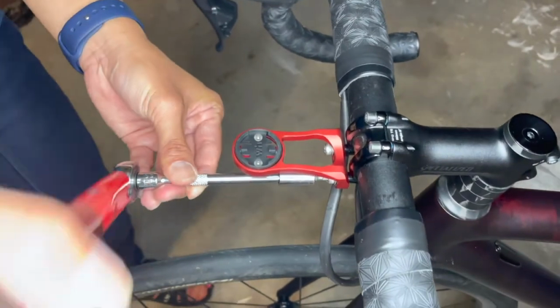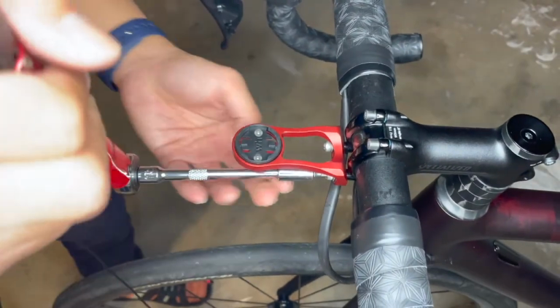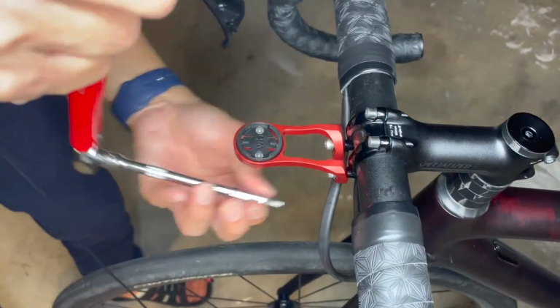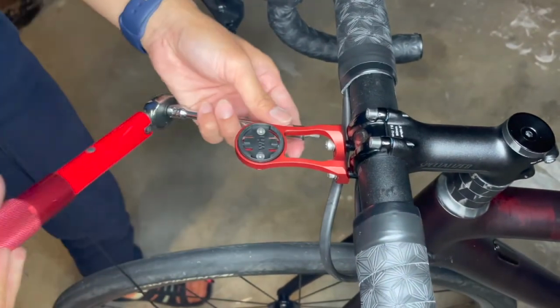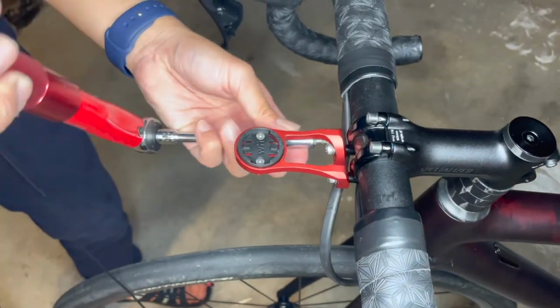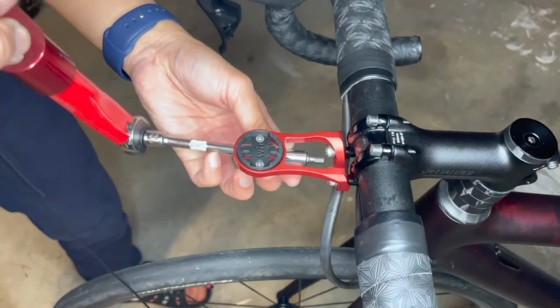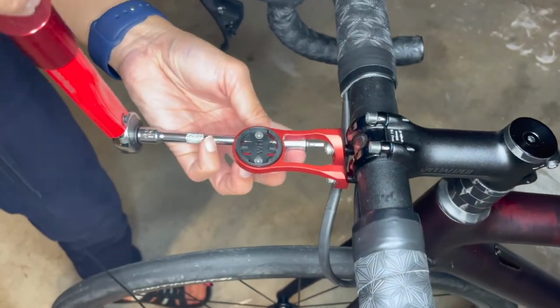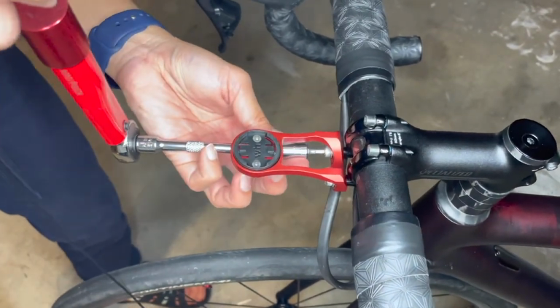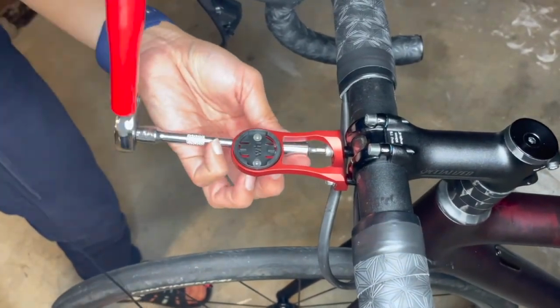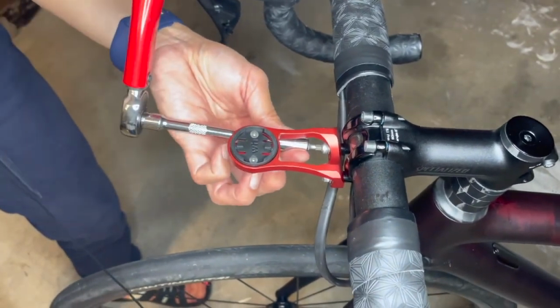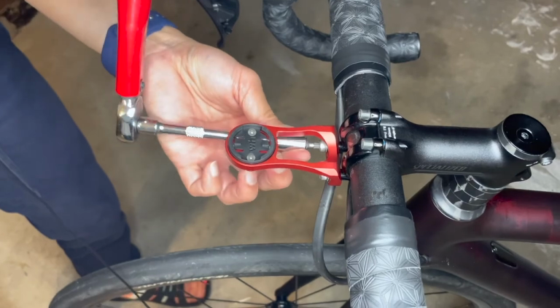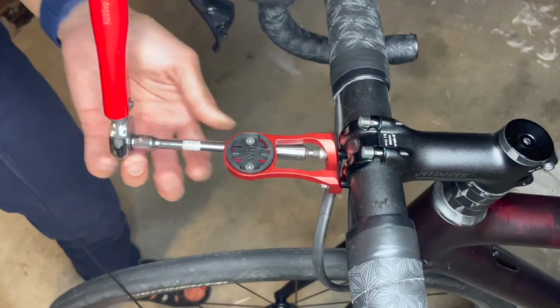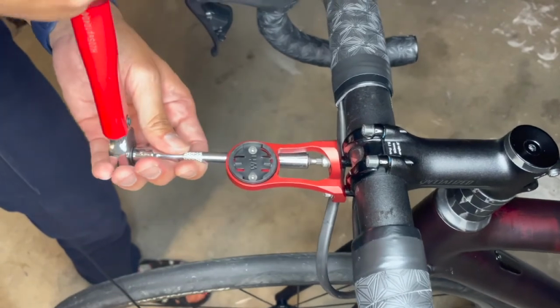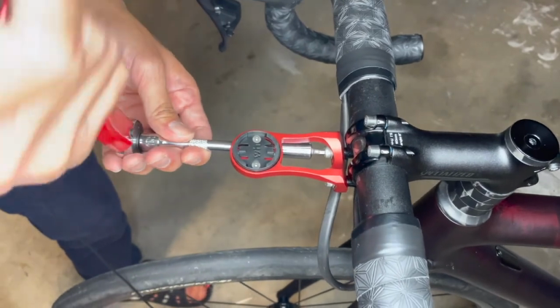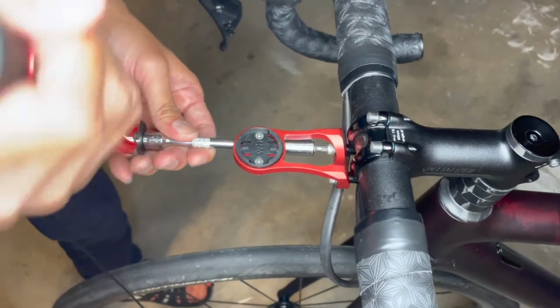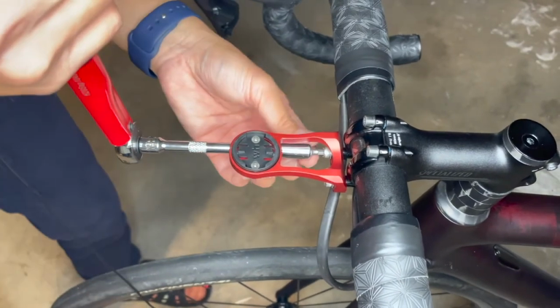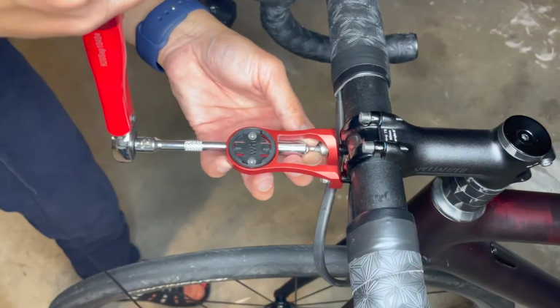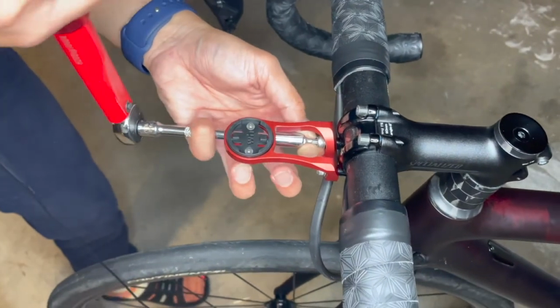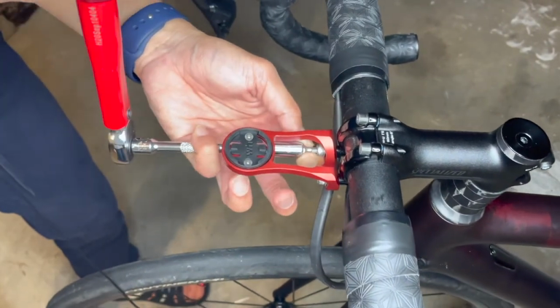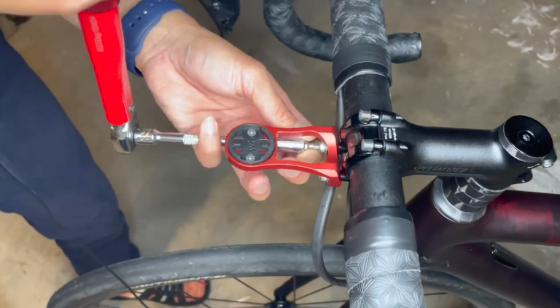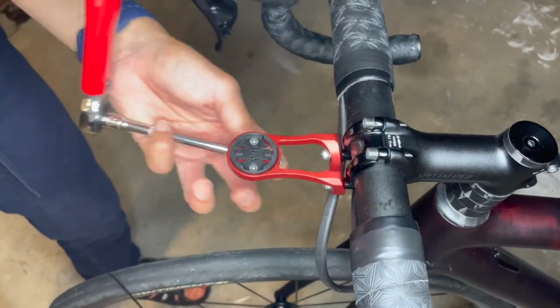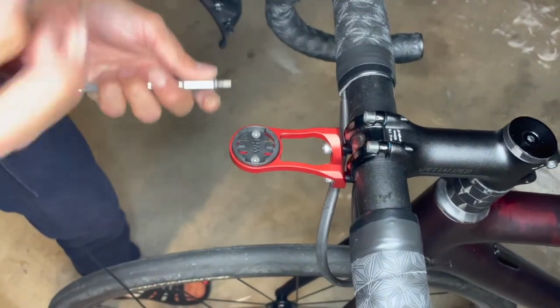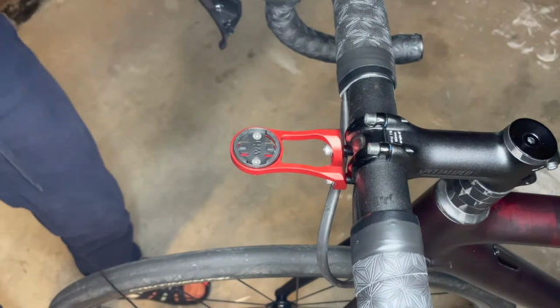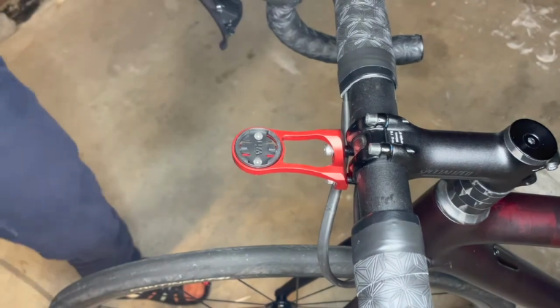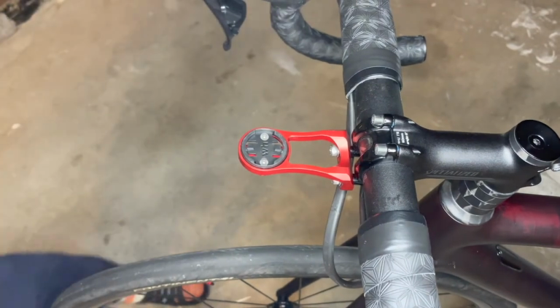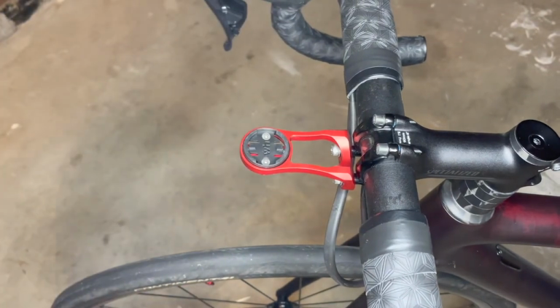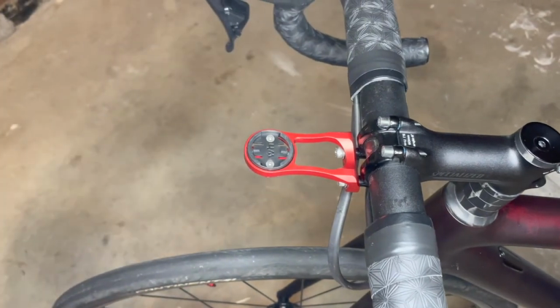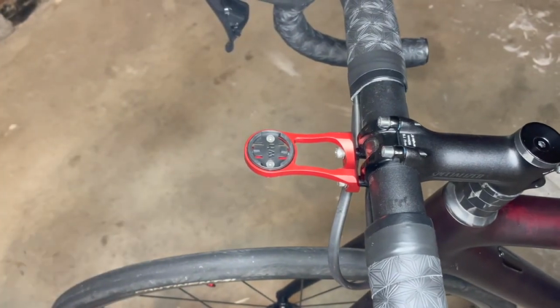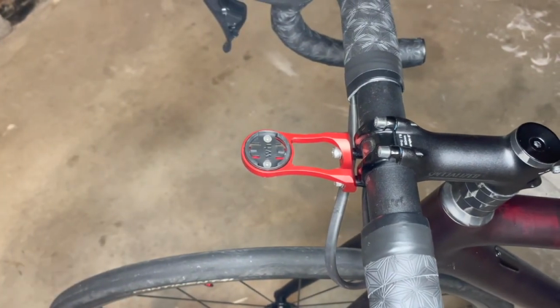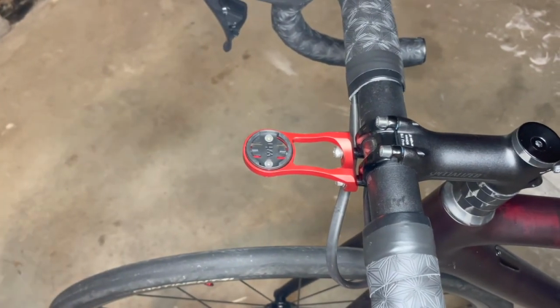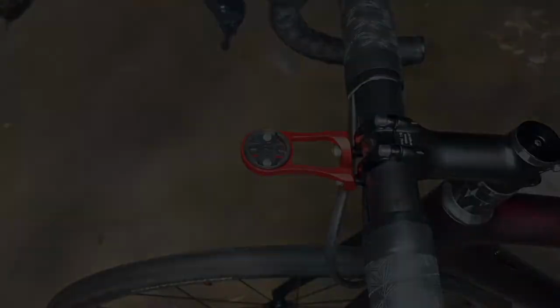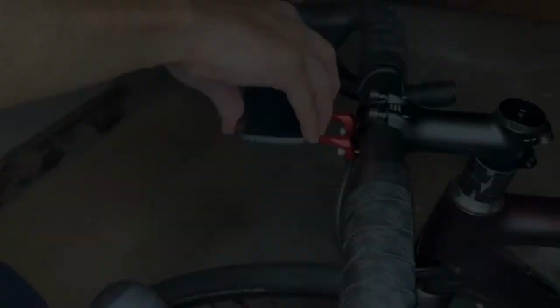Do not over-tighten it — use a torque wrench. And that's it, you are ready!